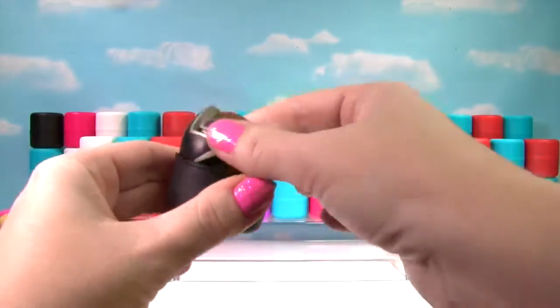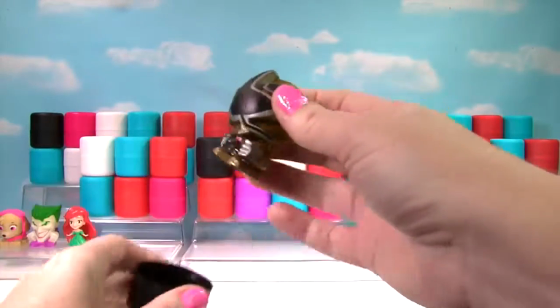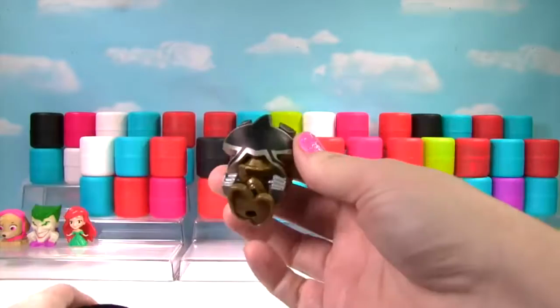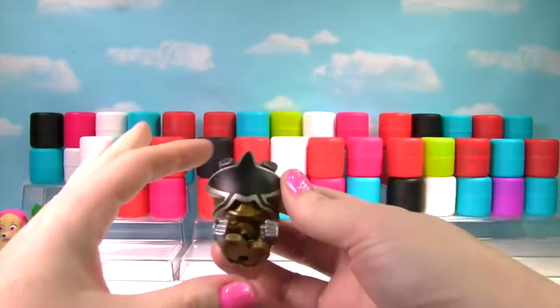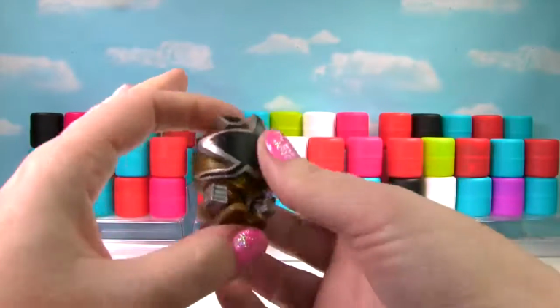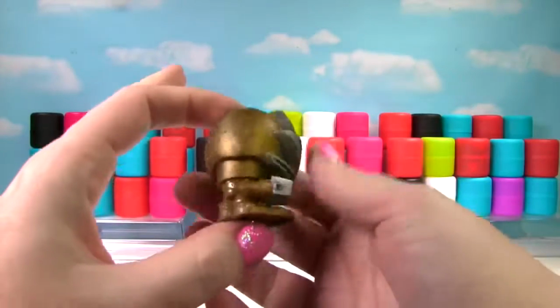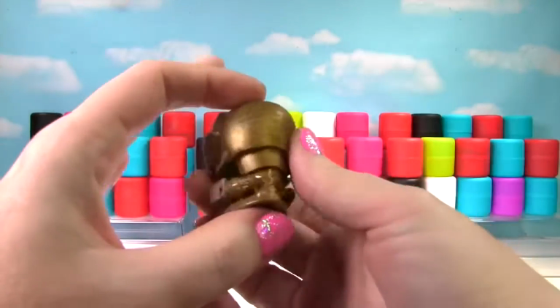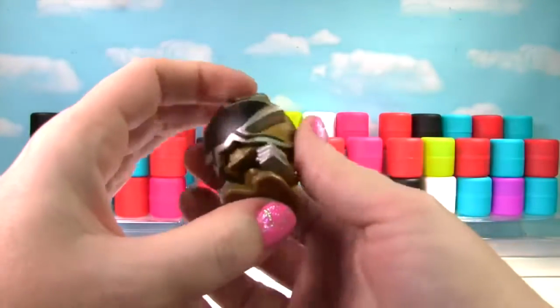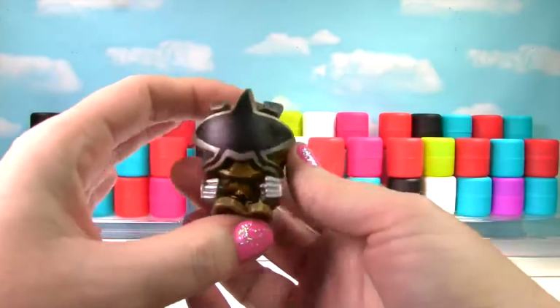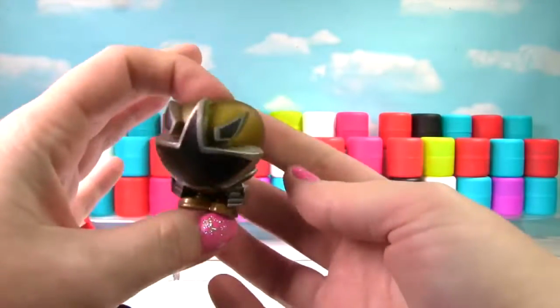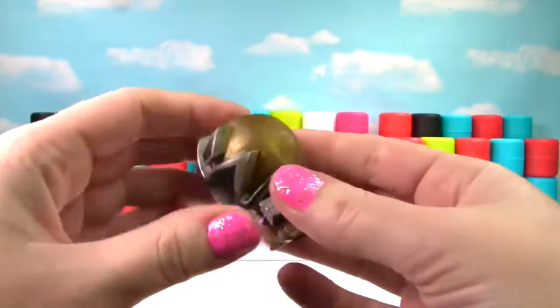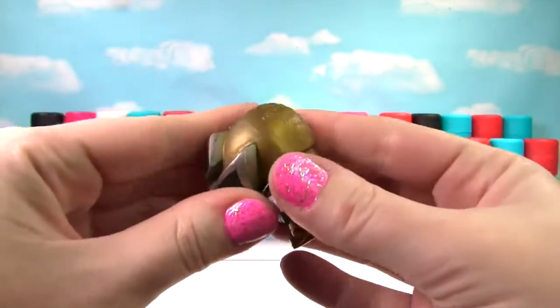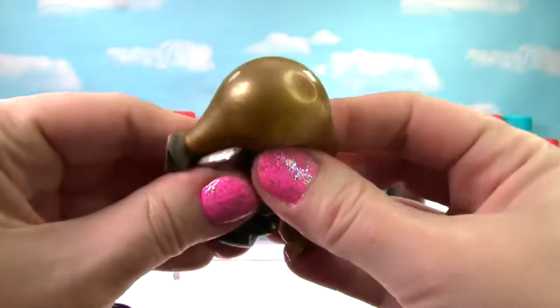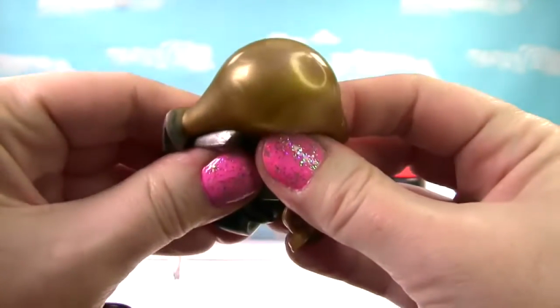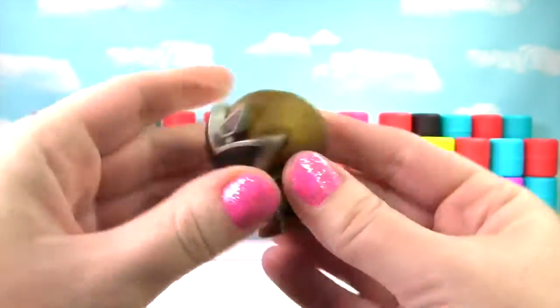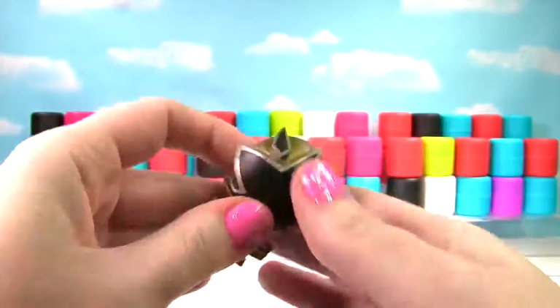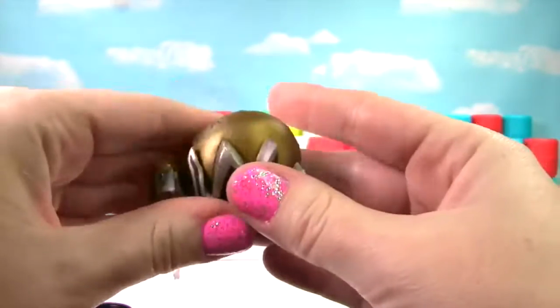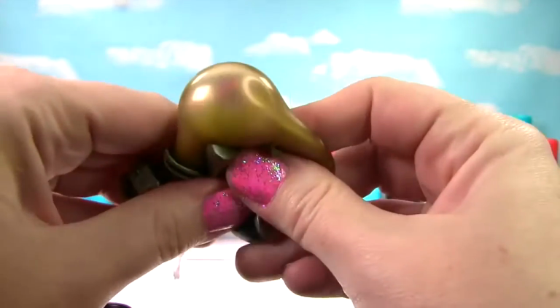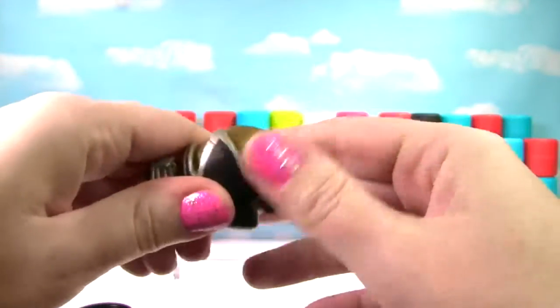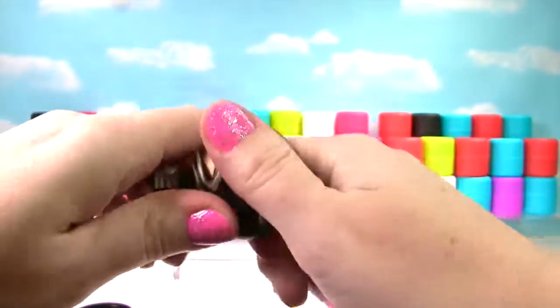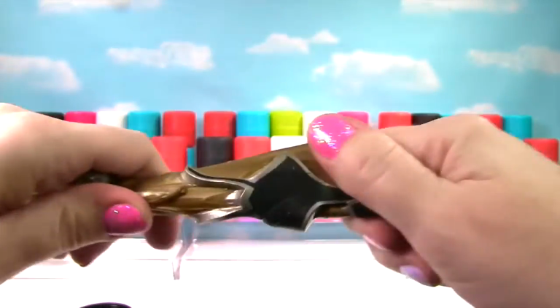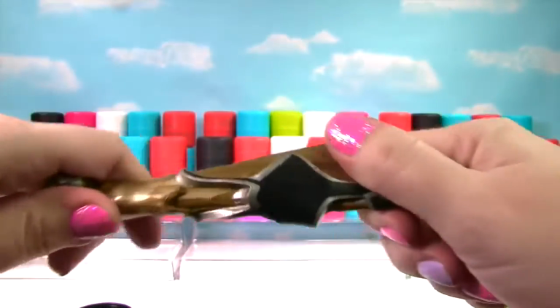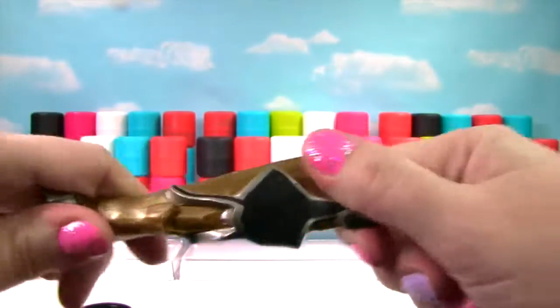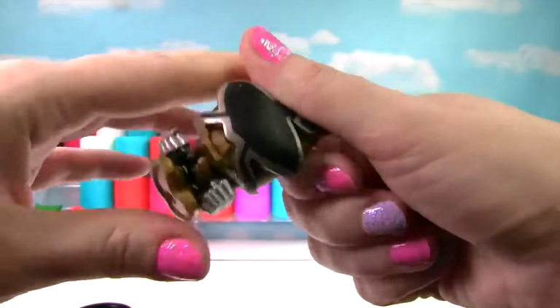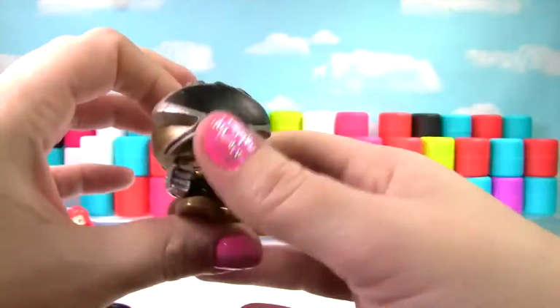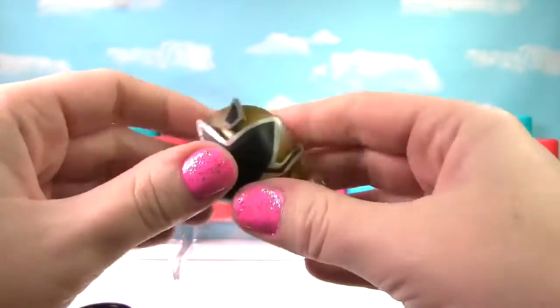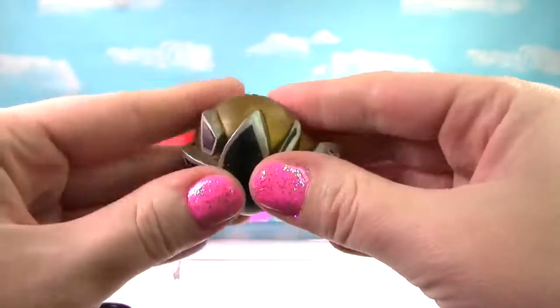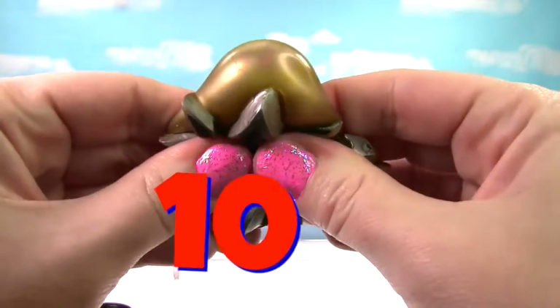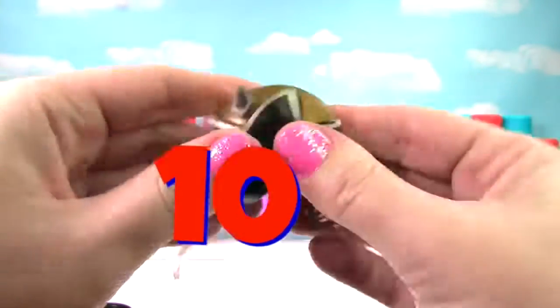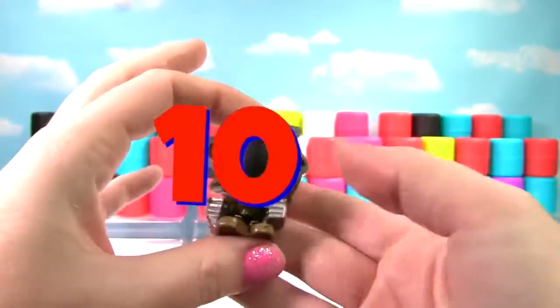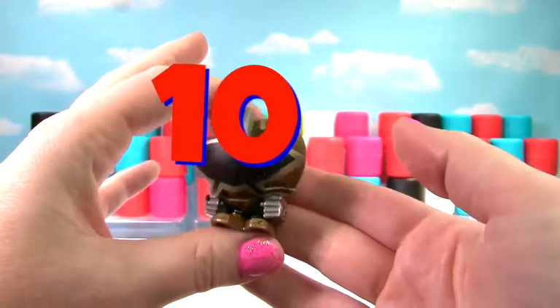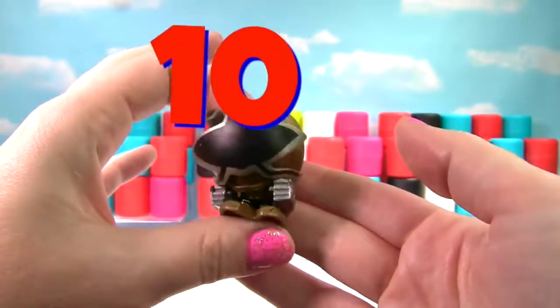It's a Samurai Power Ranger! This one is gold and very squishy! It's pretty stretchy too, so it gets a 10 on the Squish Meter!